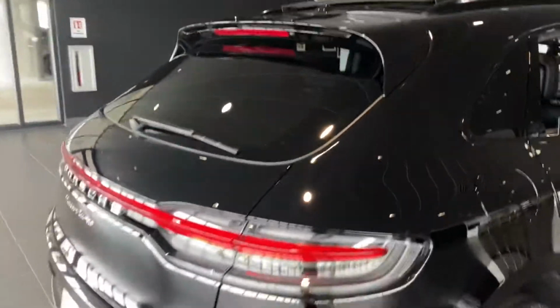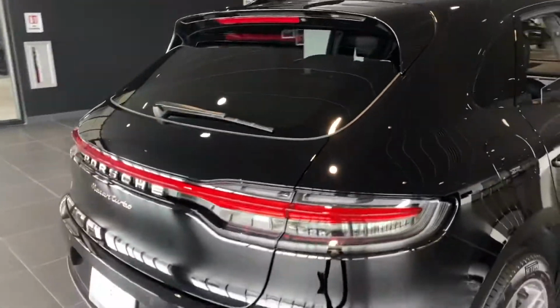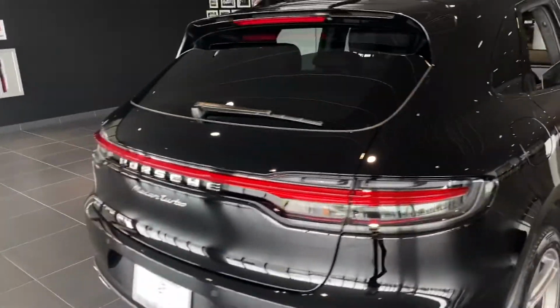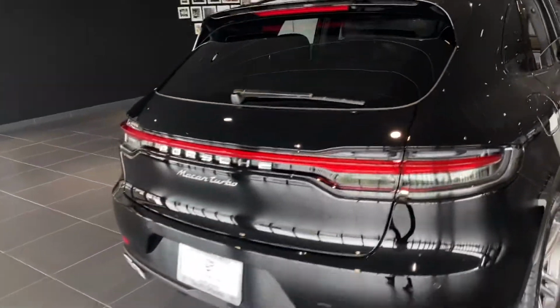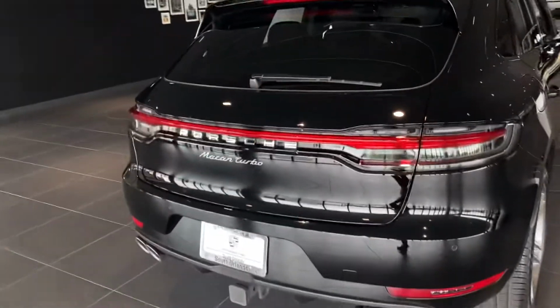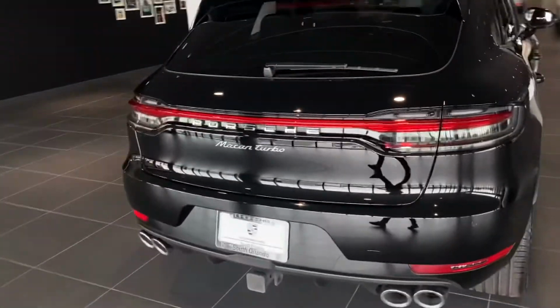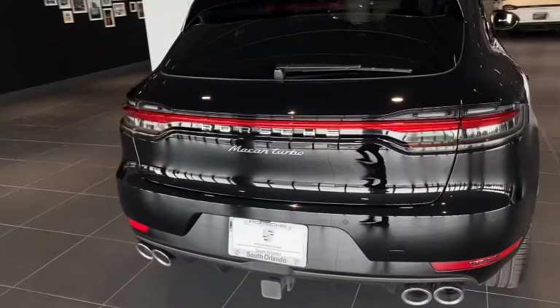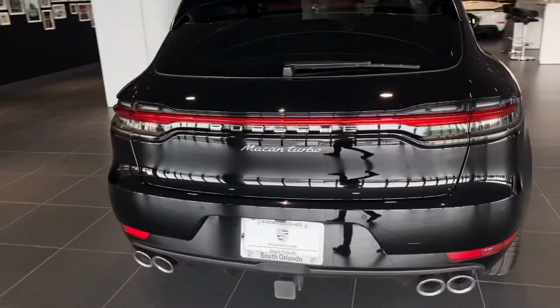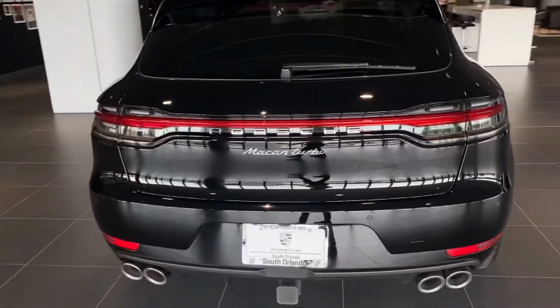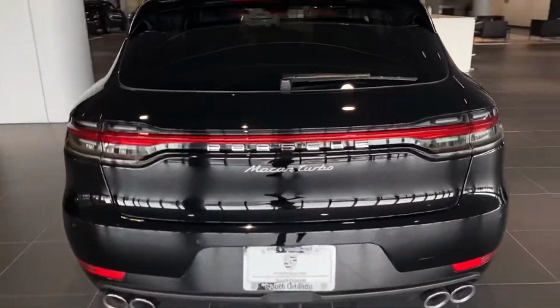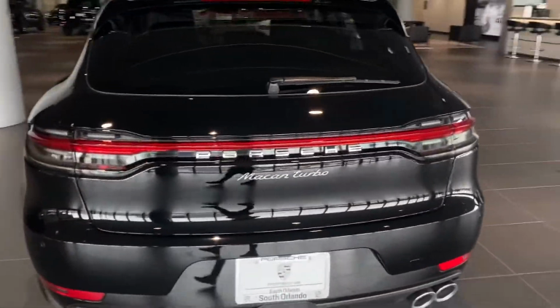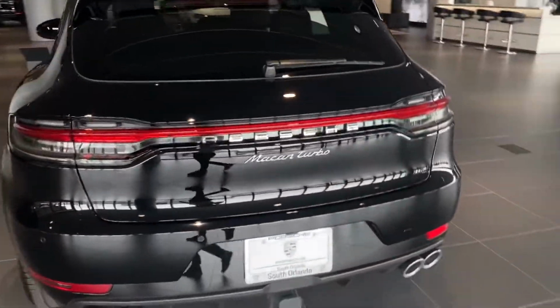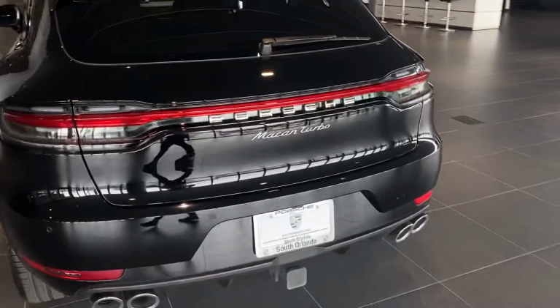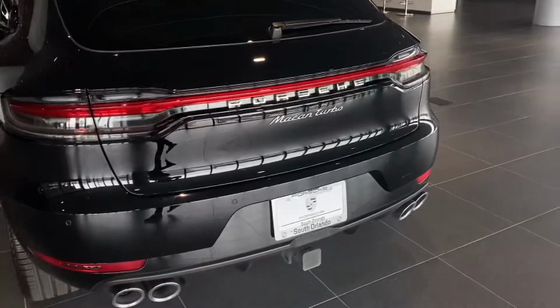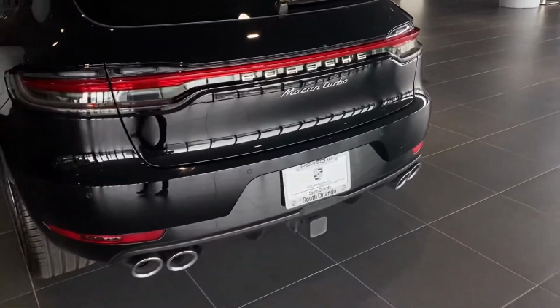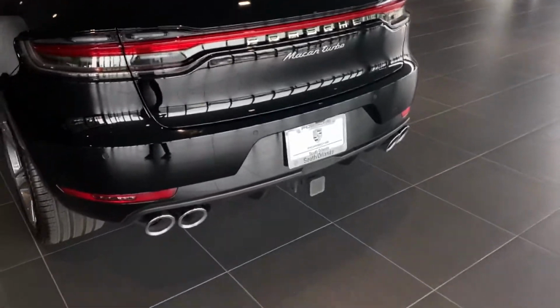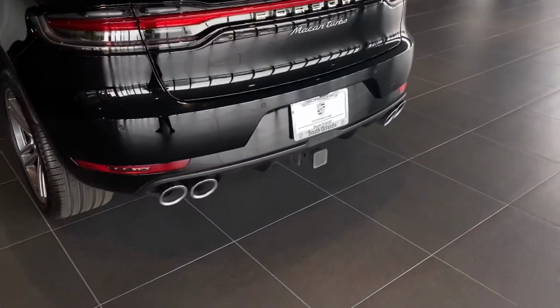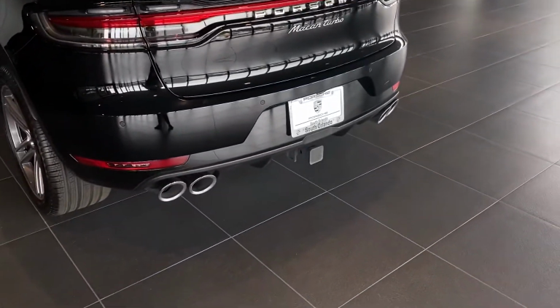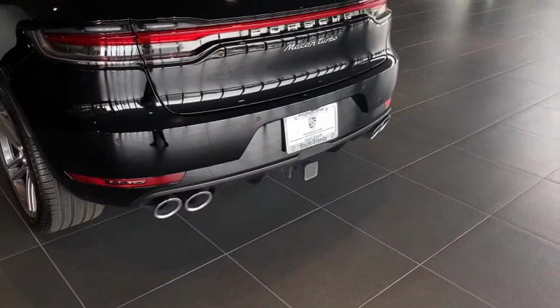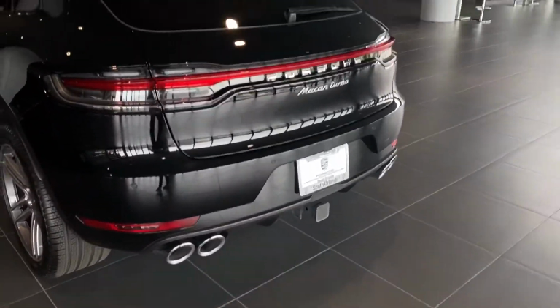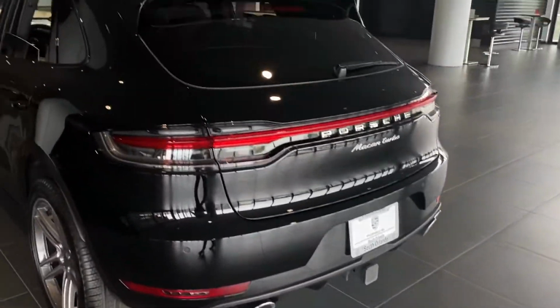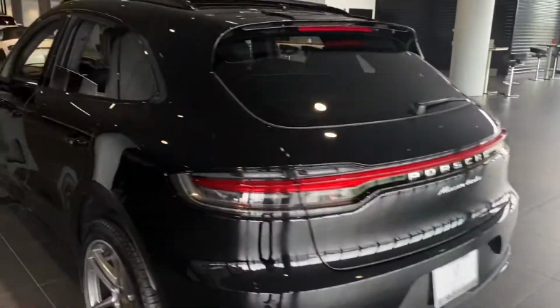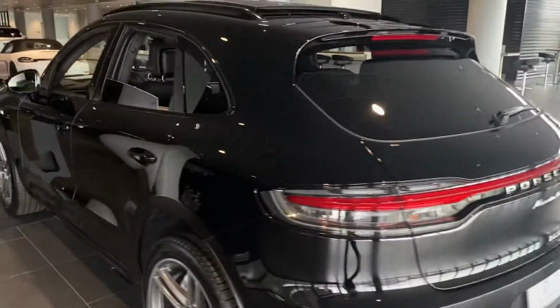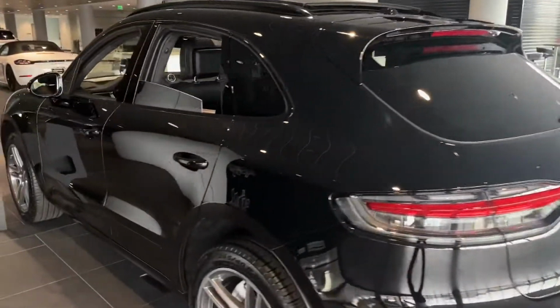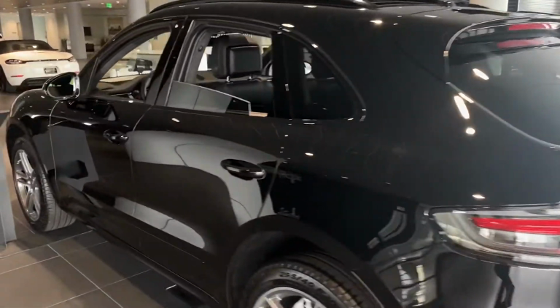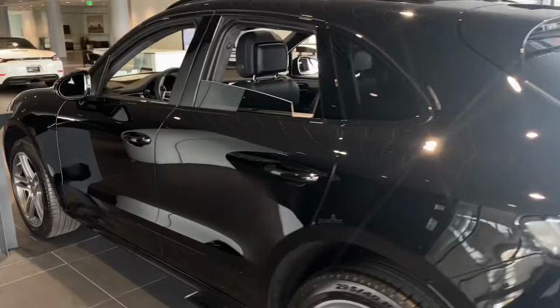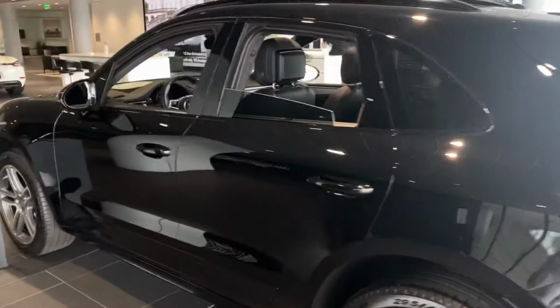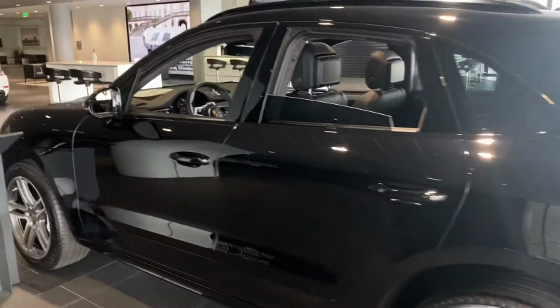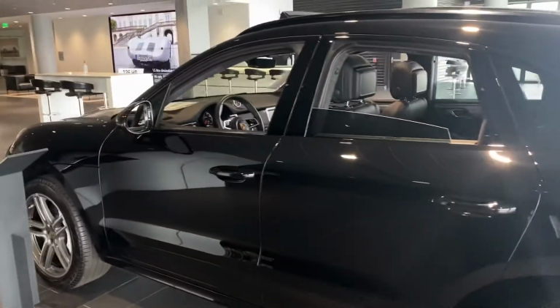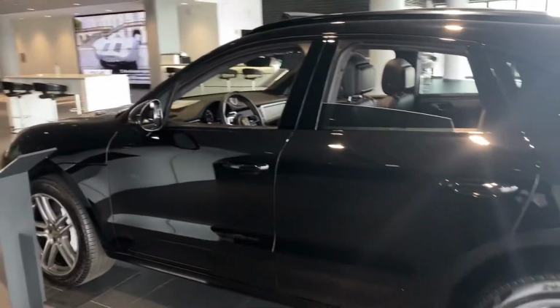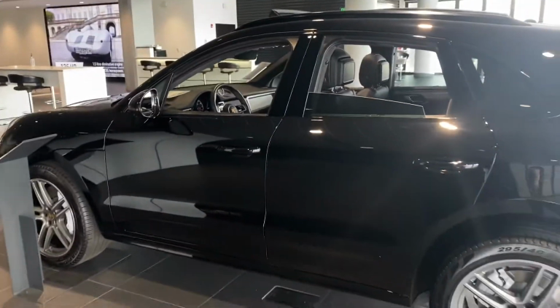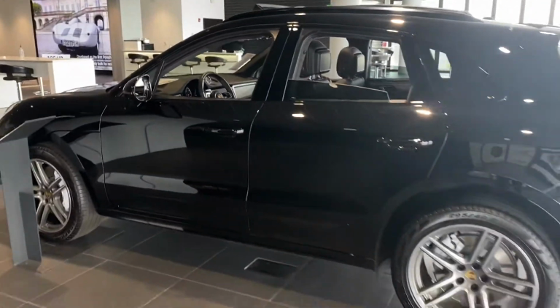Taking a look at the back, you're going to have the silver Porsche badging. Vehicle also comes equipped with the tow hitch. Overall, absolutely beautiful vehicle.